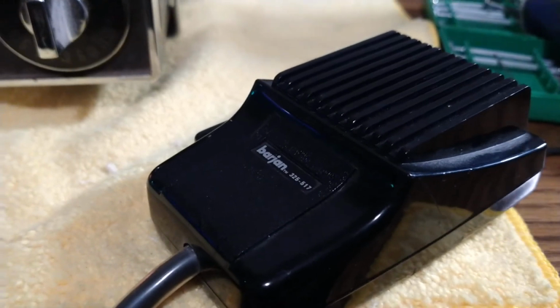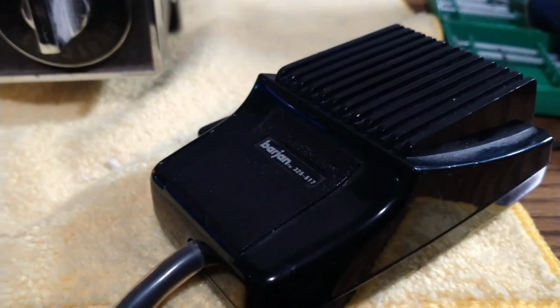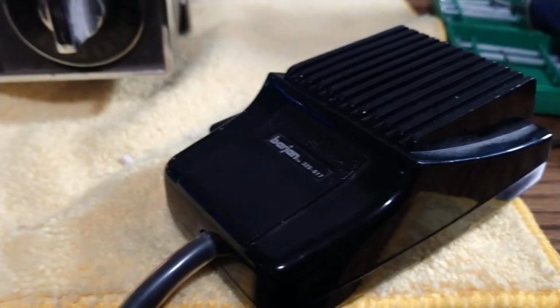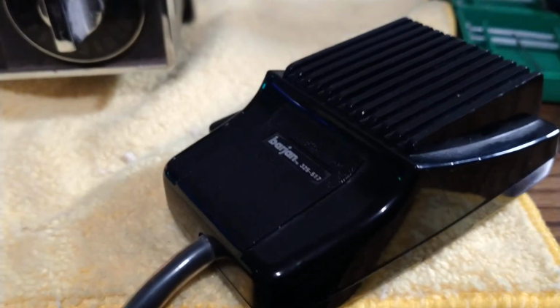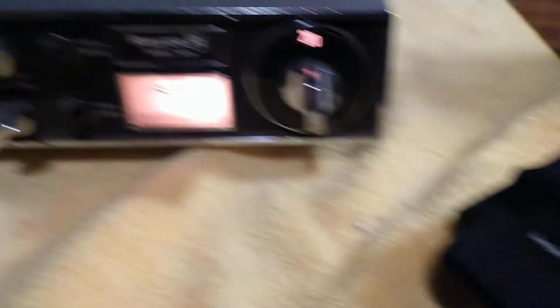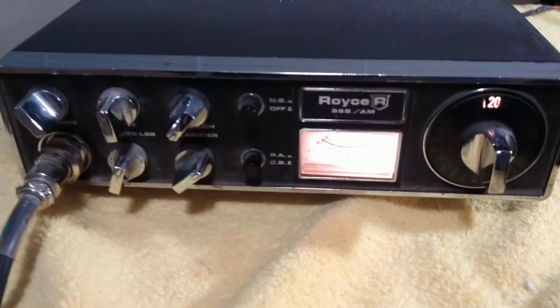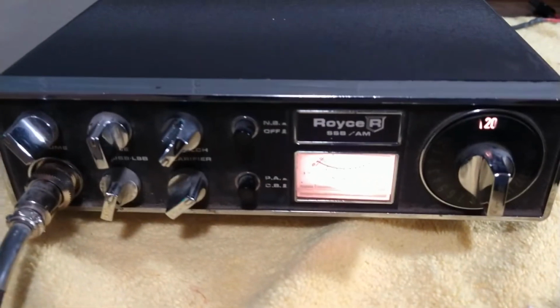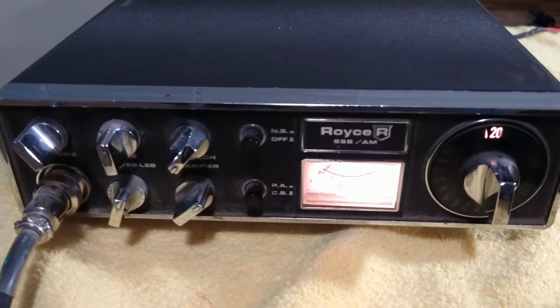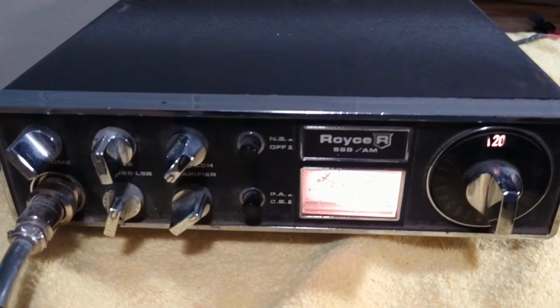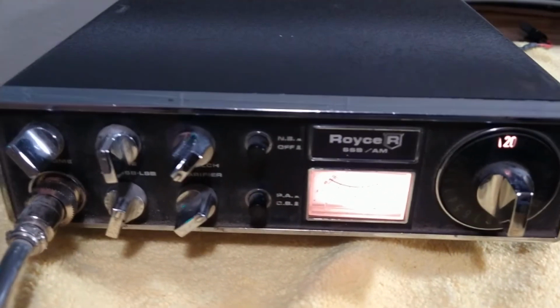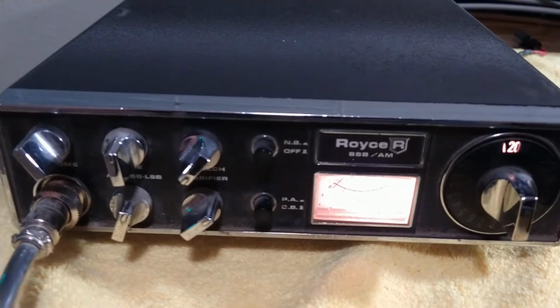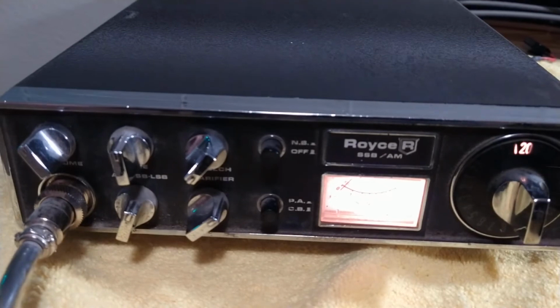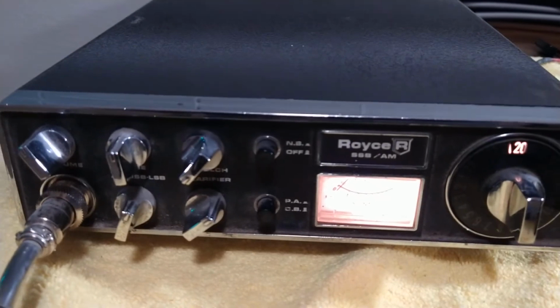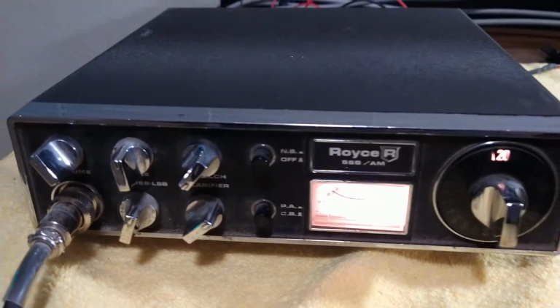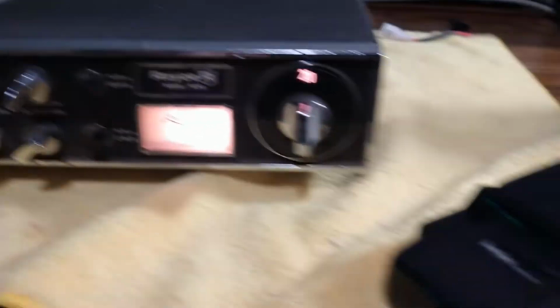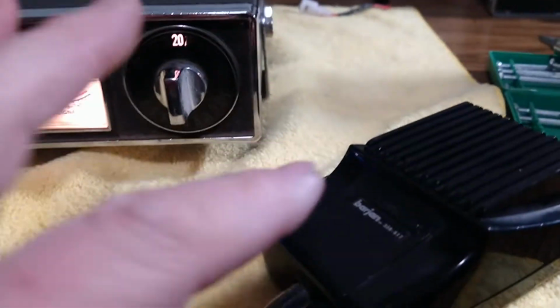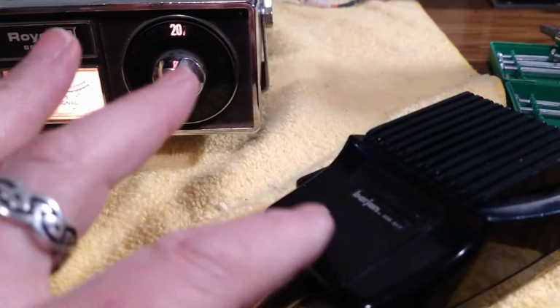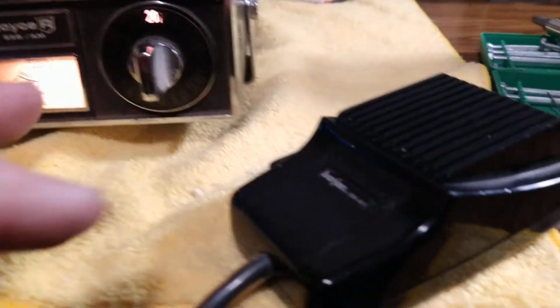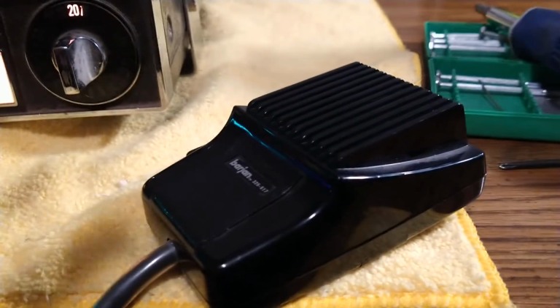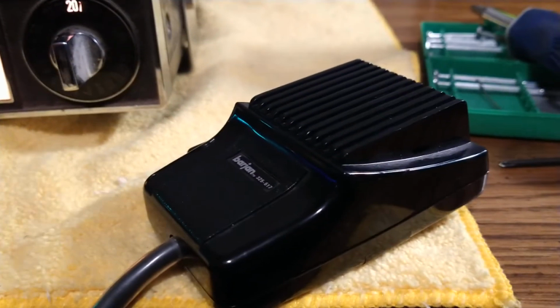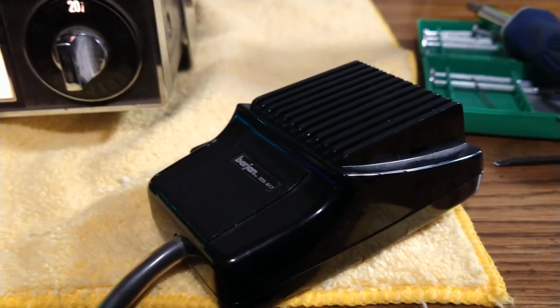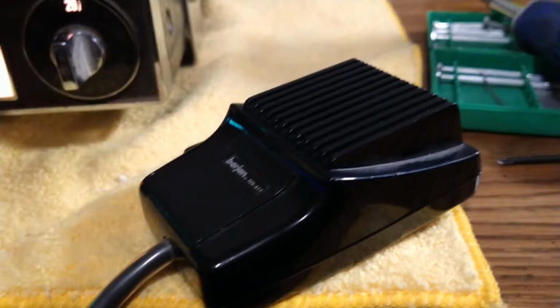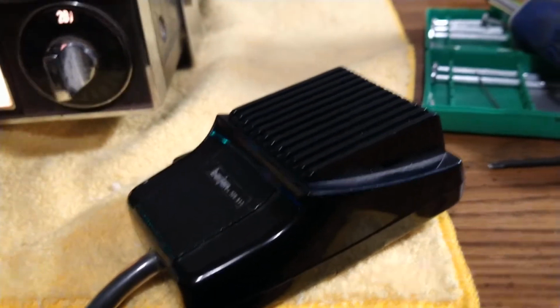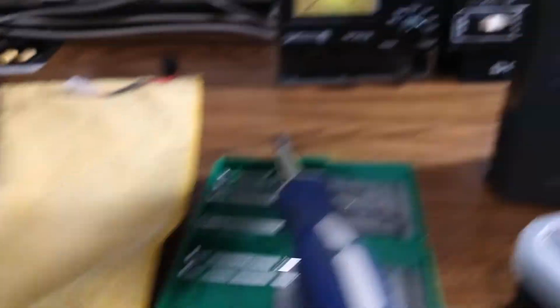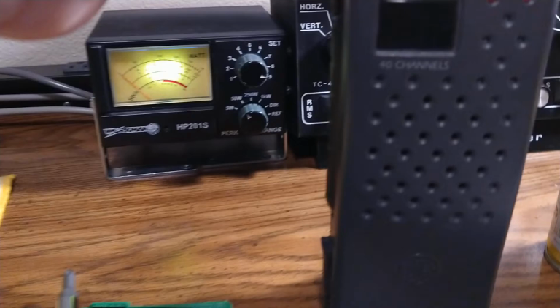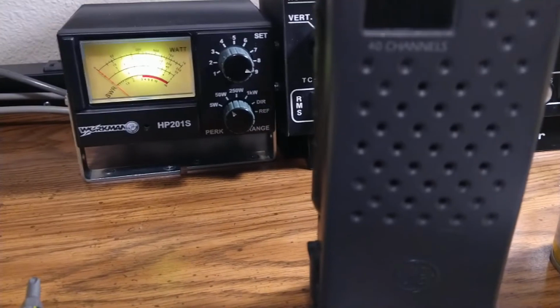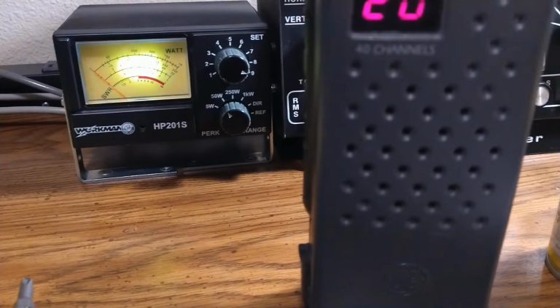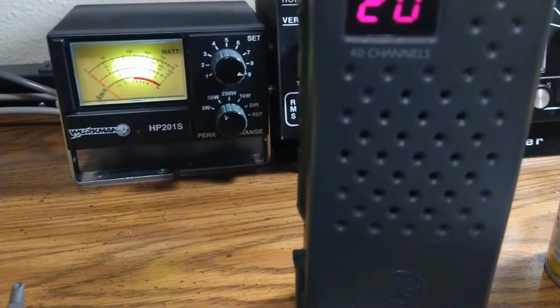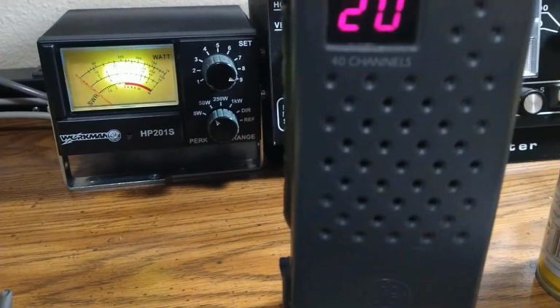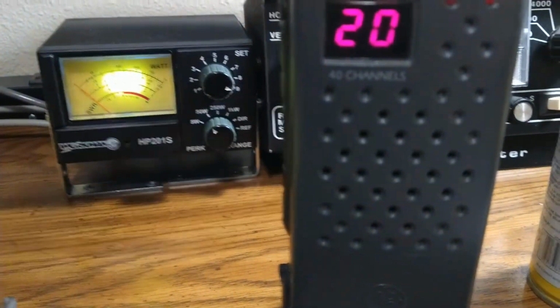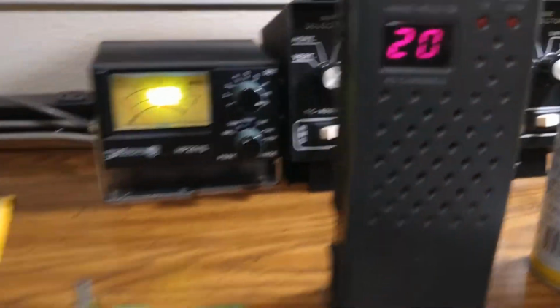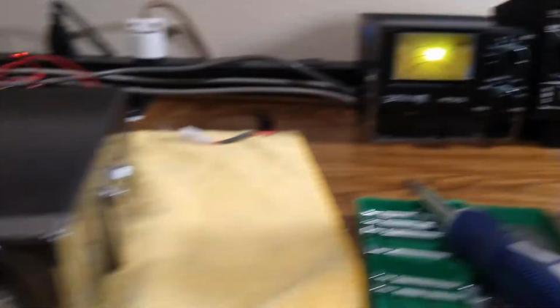I was a little worried it wasn't going to work, but it seems to be working. Just know that if you're interested in this and you buy the radio — the radio works fine, as you can see — but the mic may give you trouble.